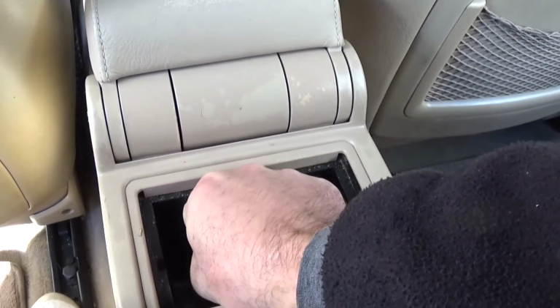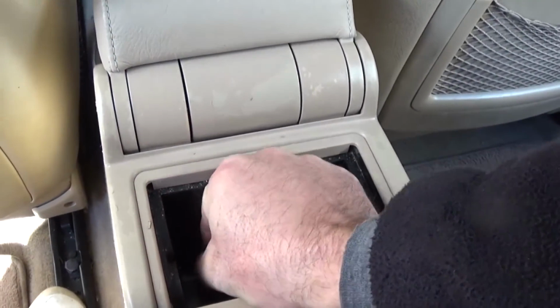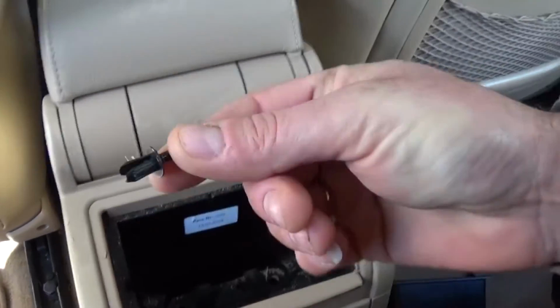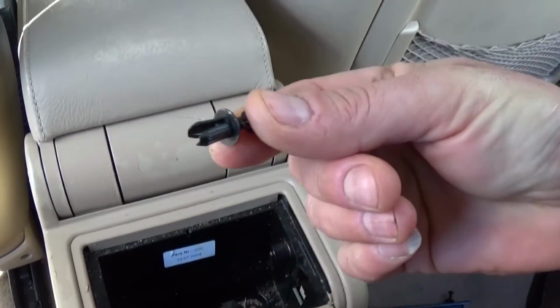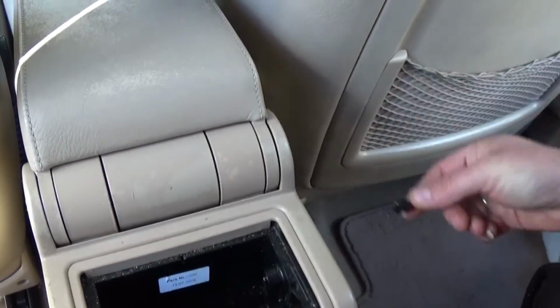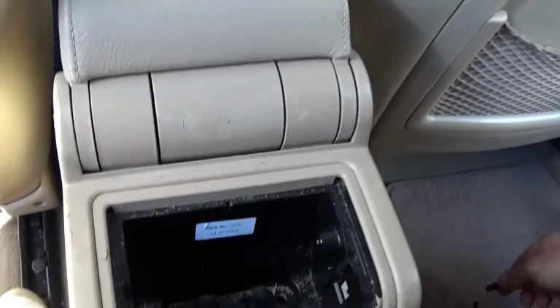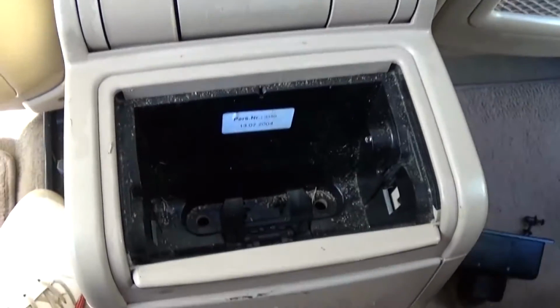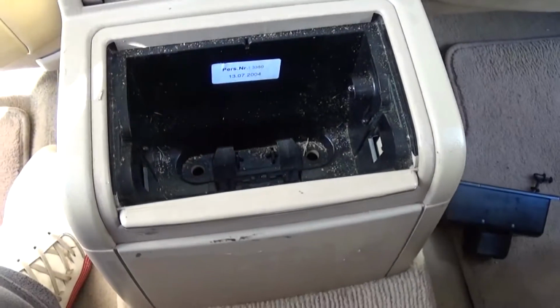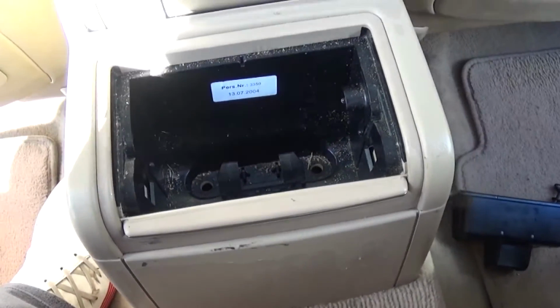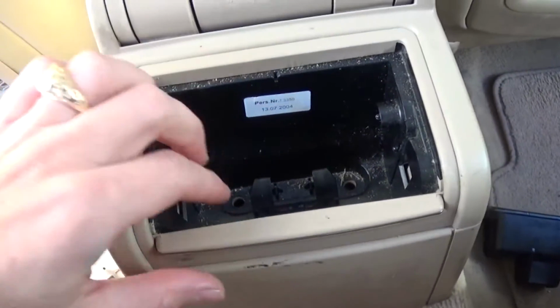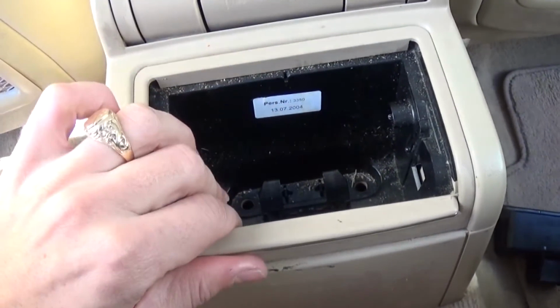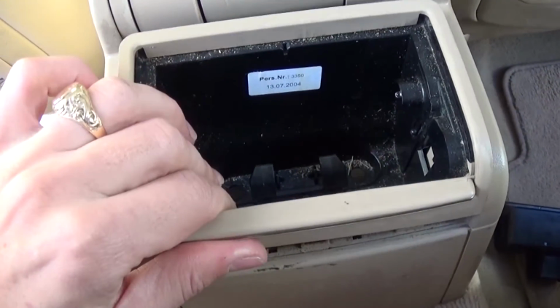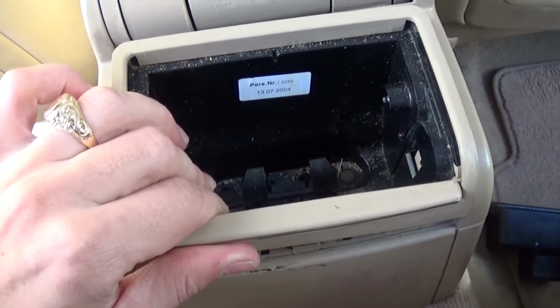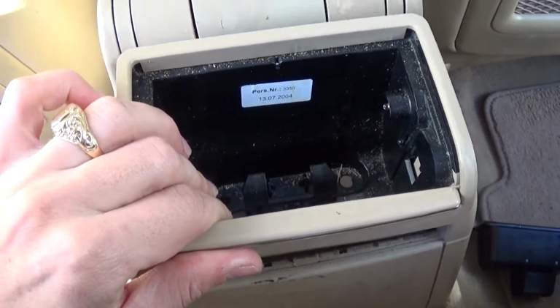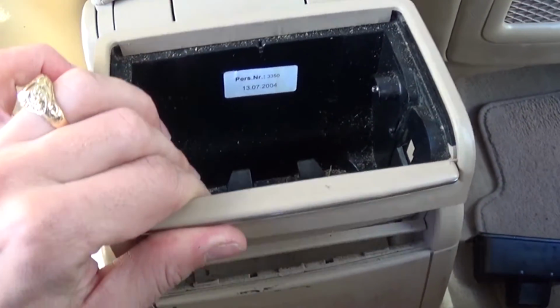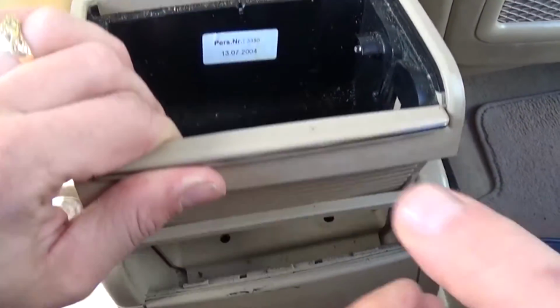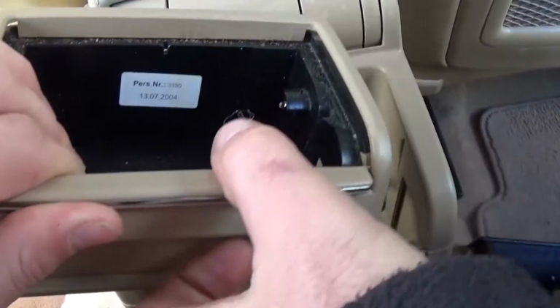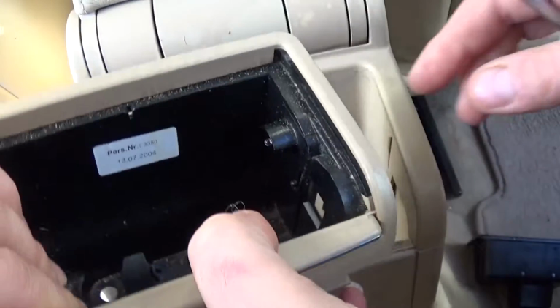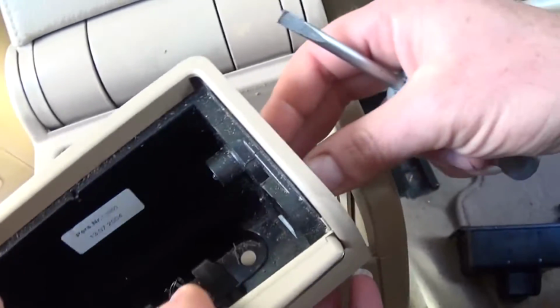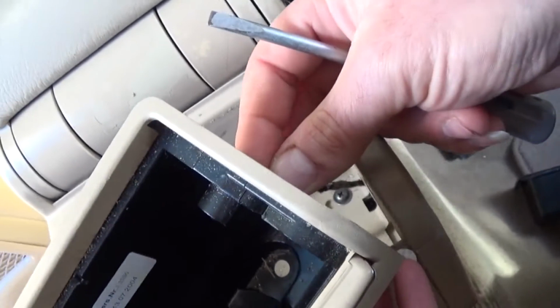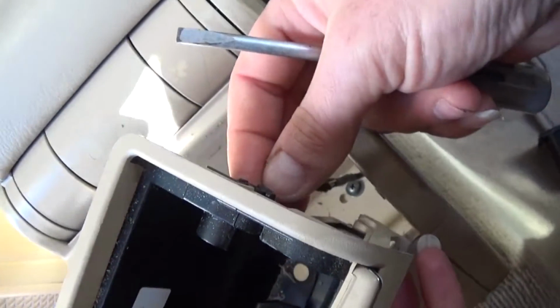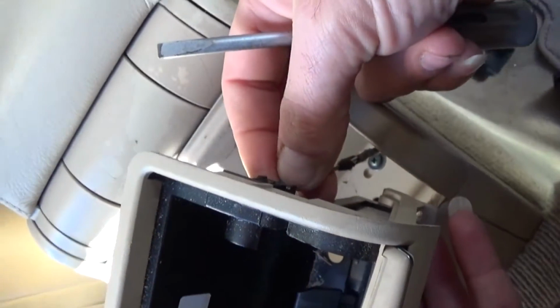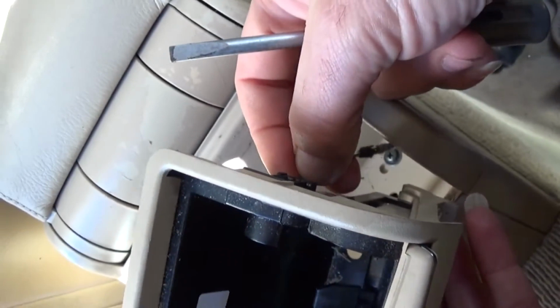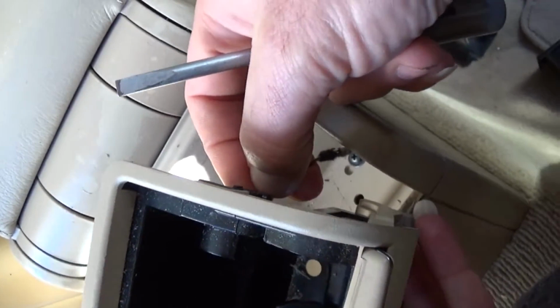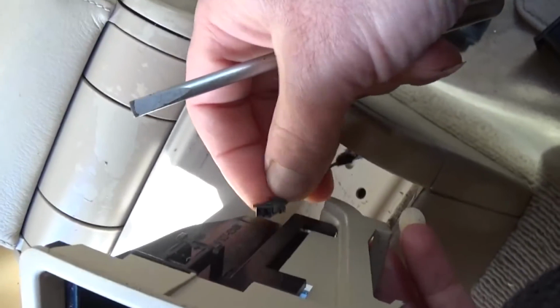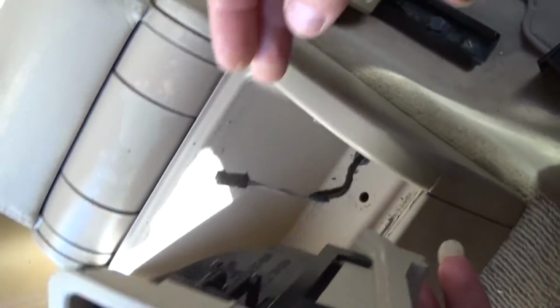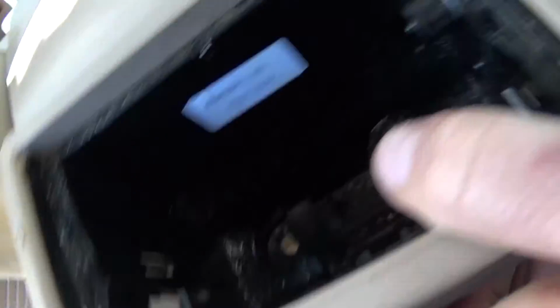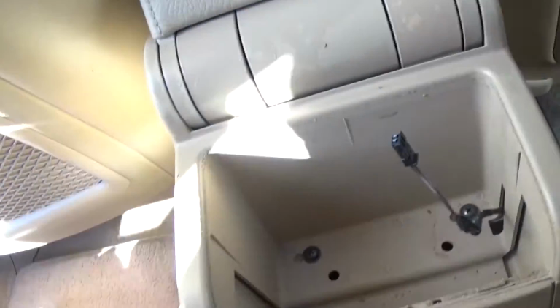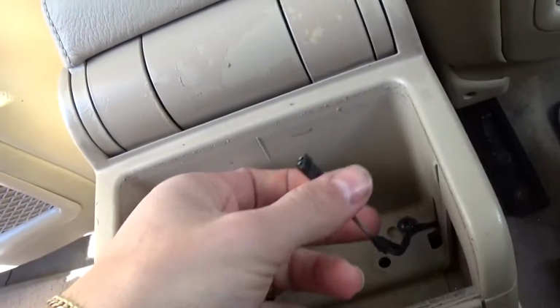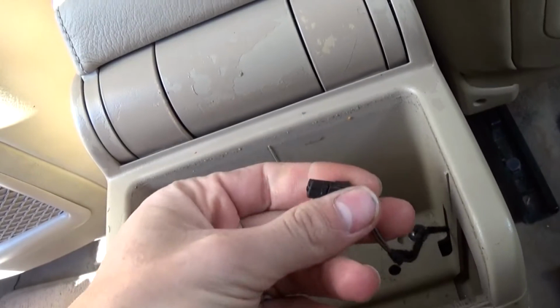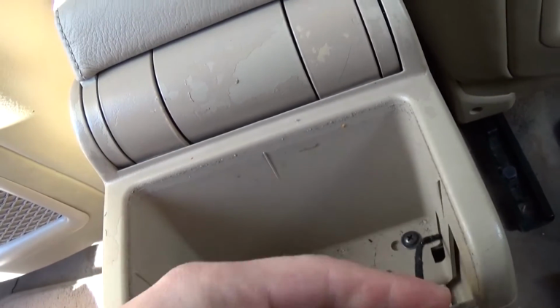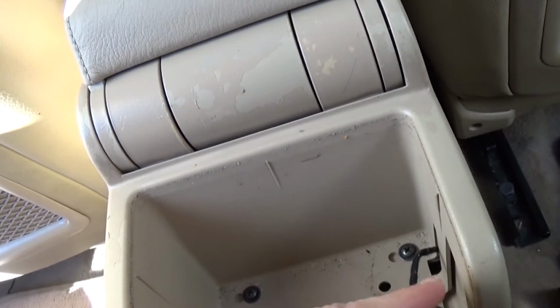Like that — let me show you one right there. And then the whole ashtray assembly comes right off. There is one wire on the side for the light; you just pull this one.